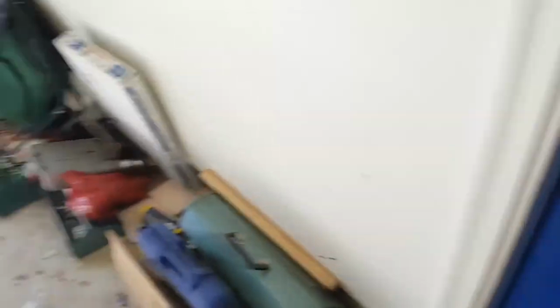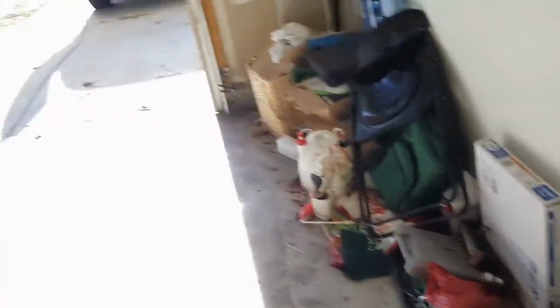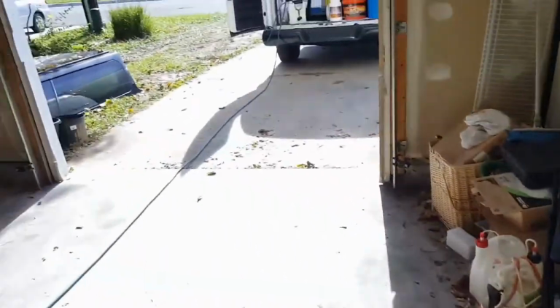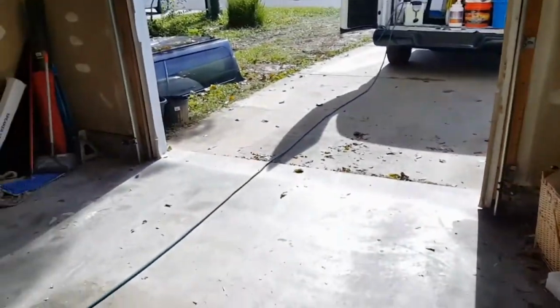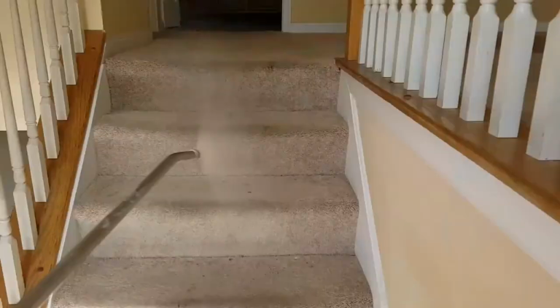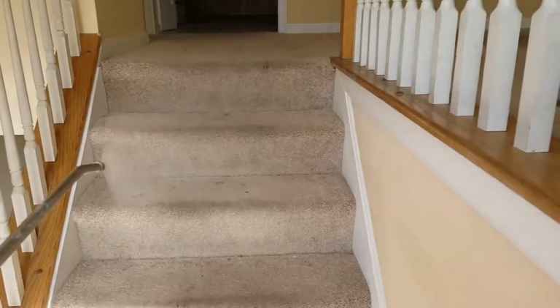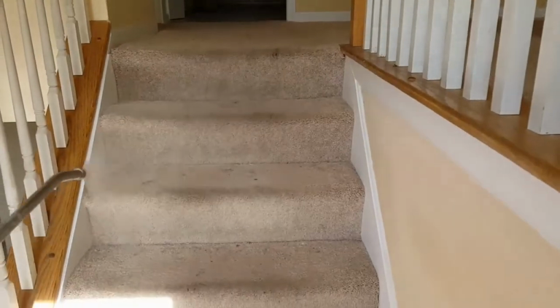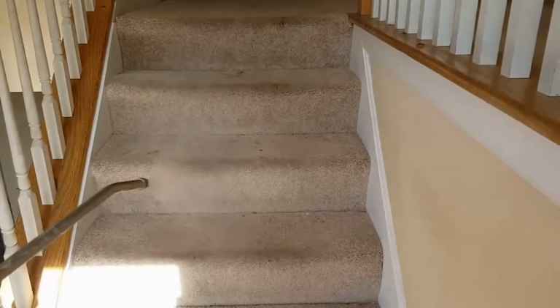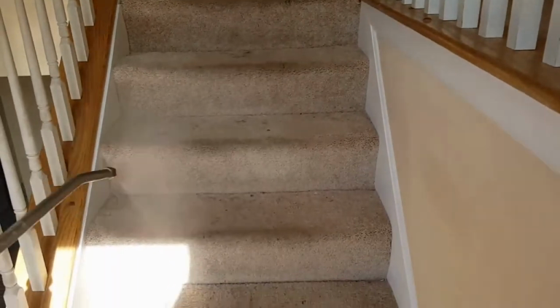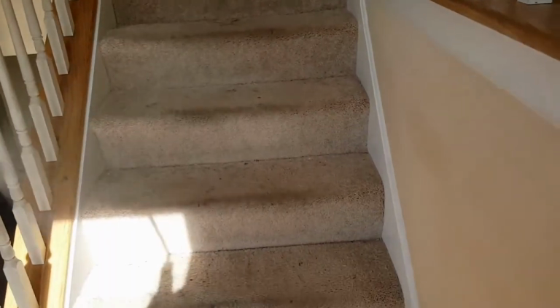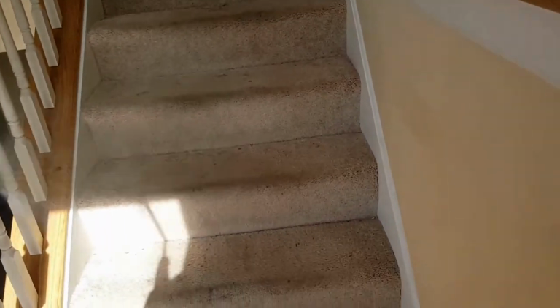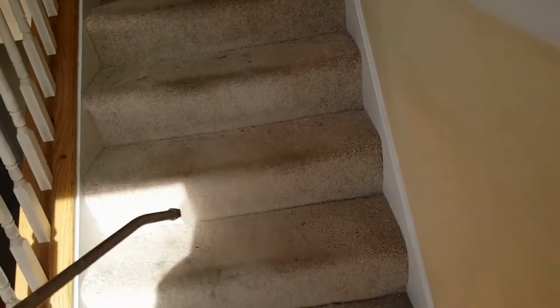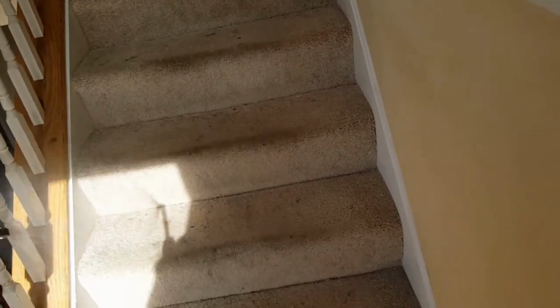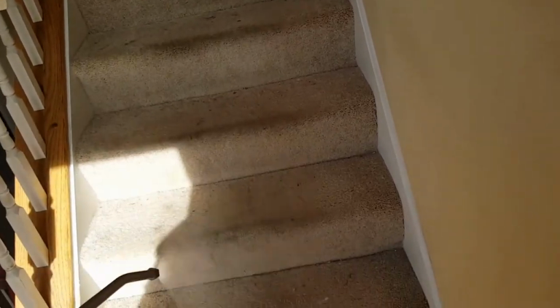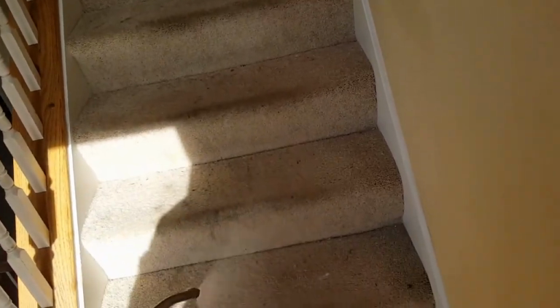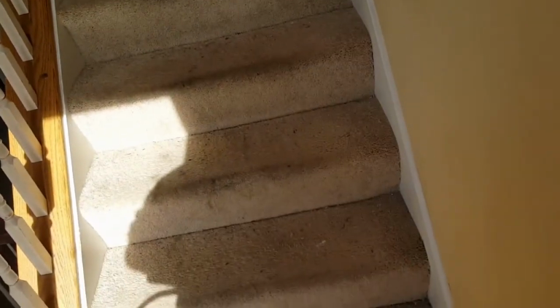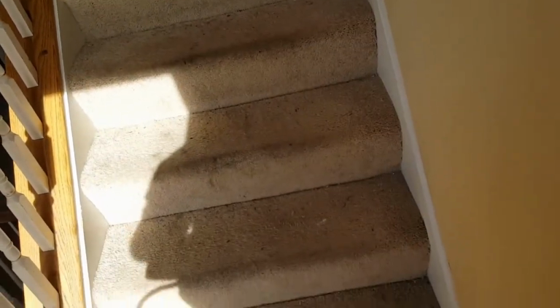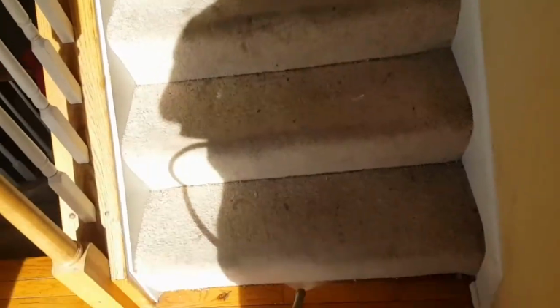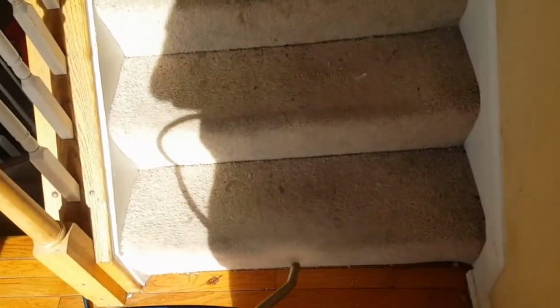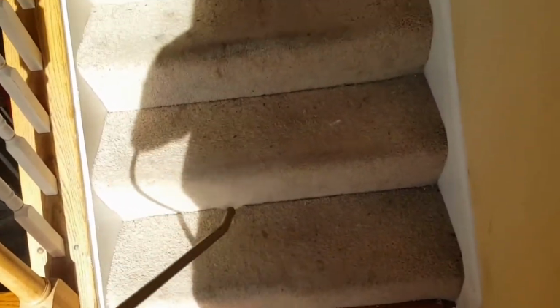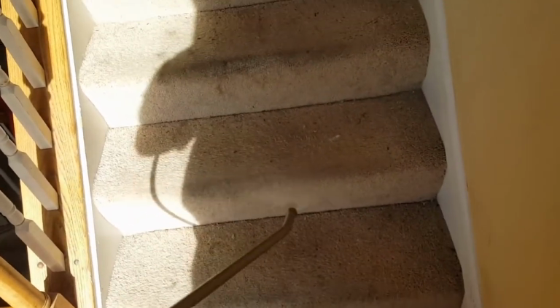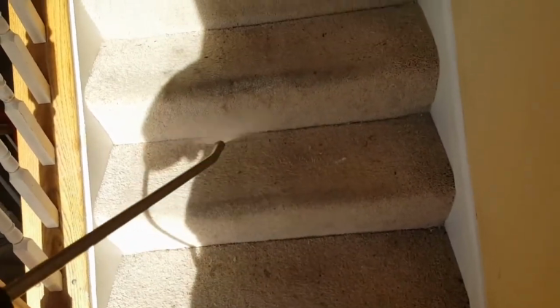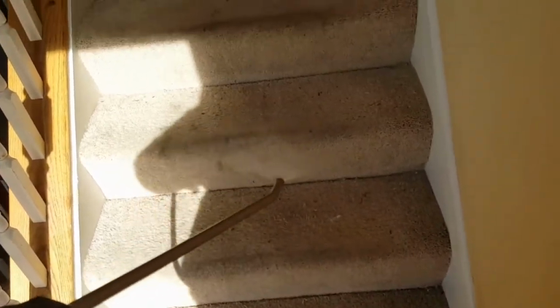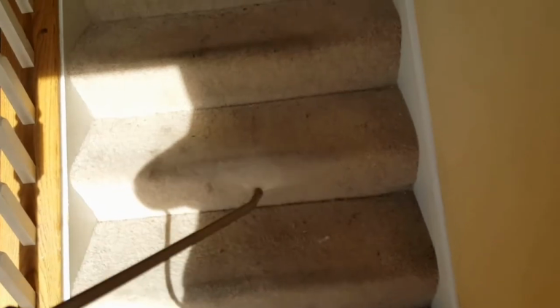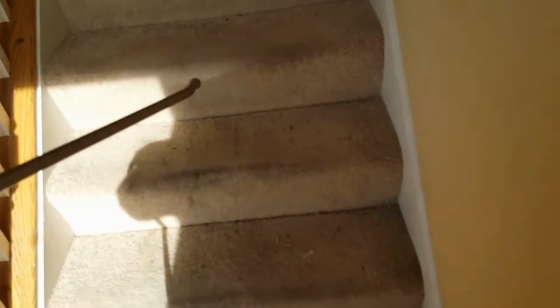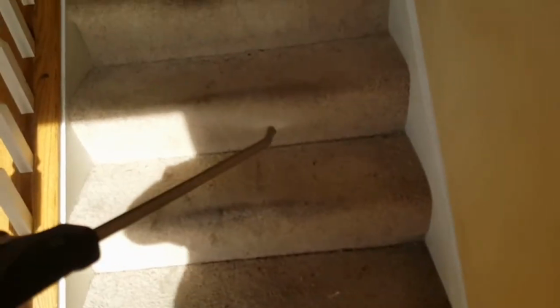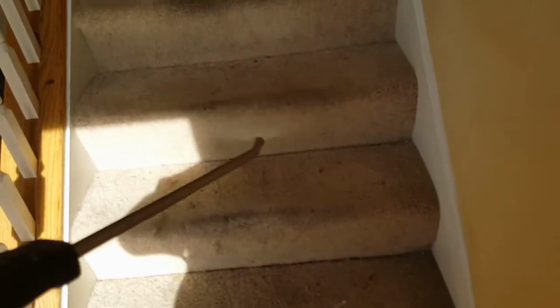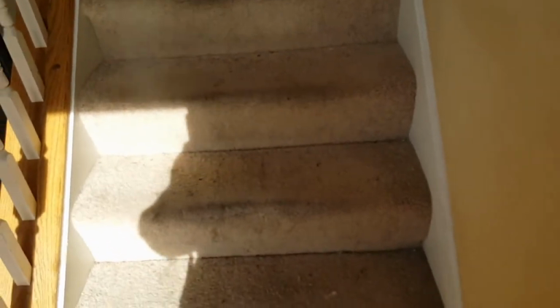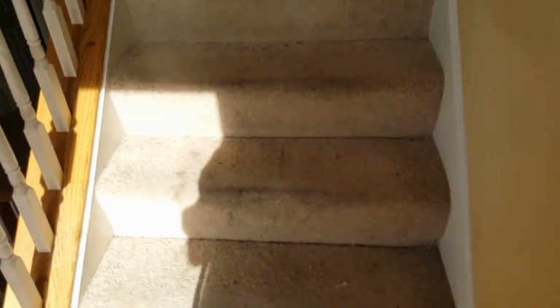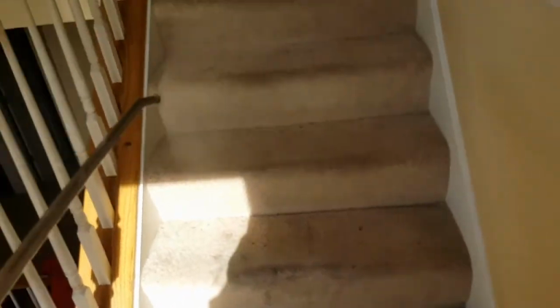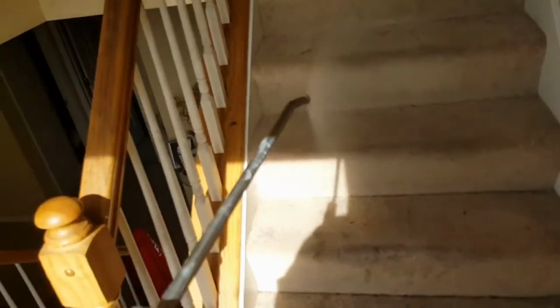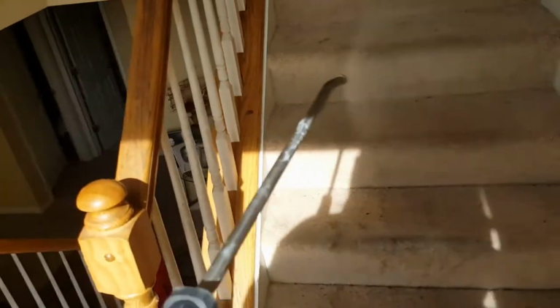Alright guys, I'll catch you in the results. The most important part of getting the stairs done efficiently is making sure you get the bull nose really good — the bull nose and then the riser, of course.